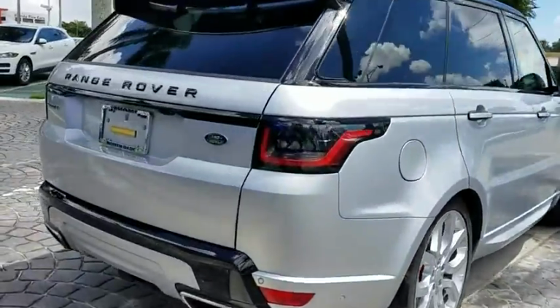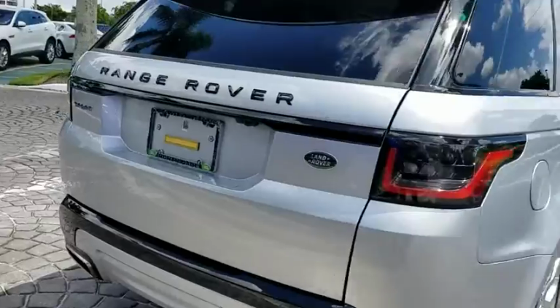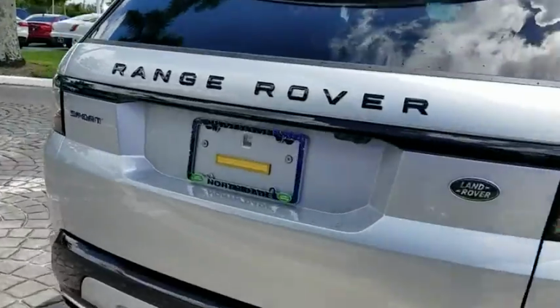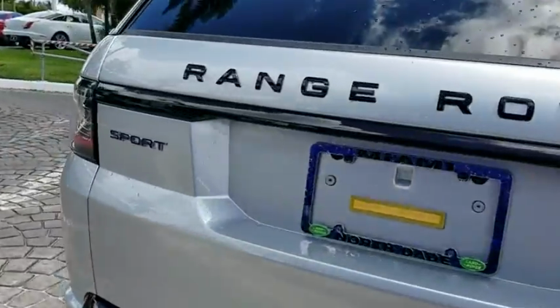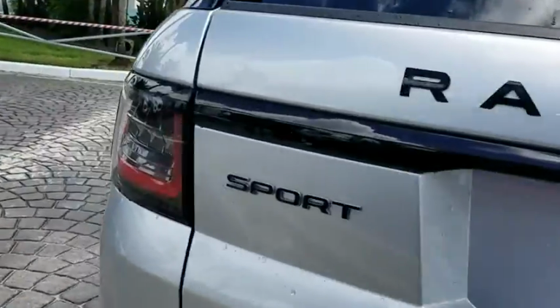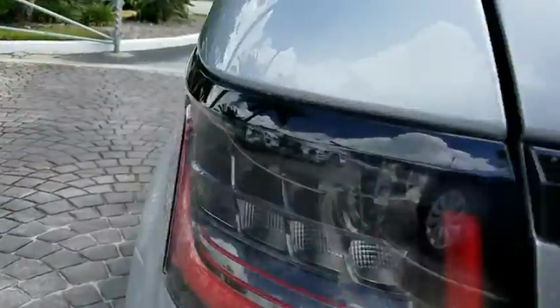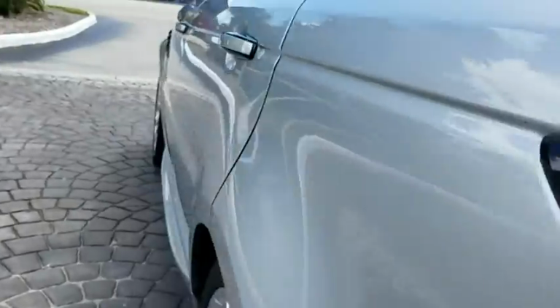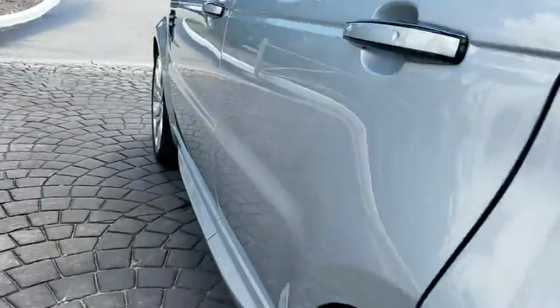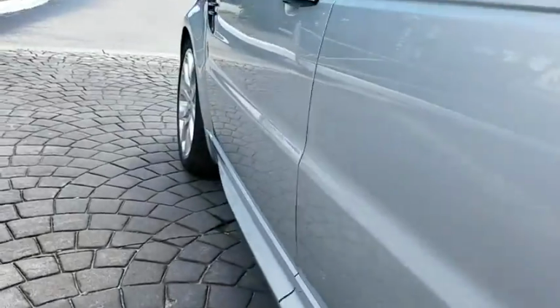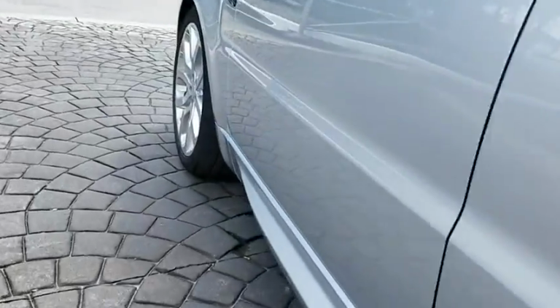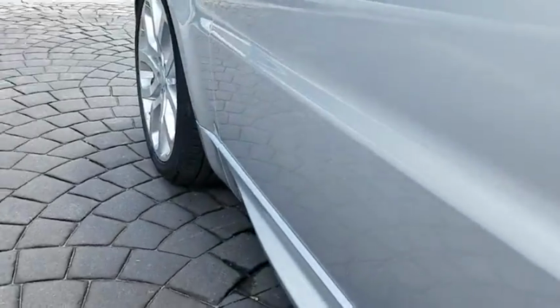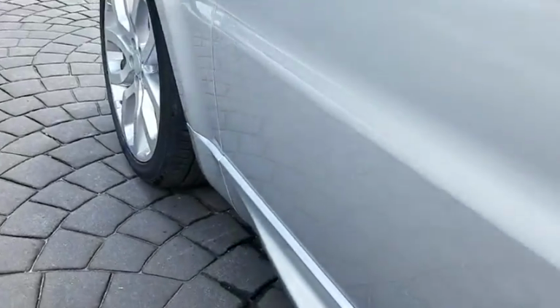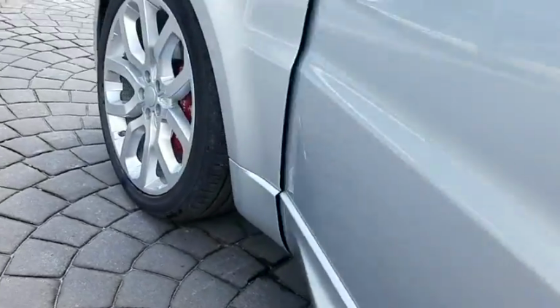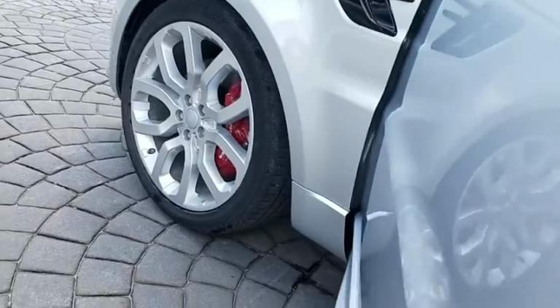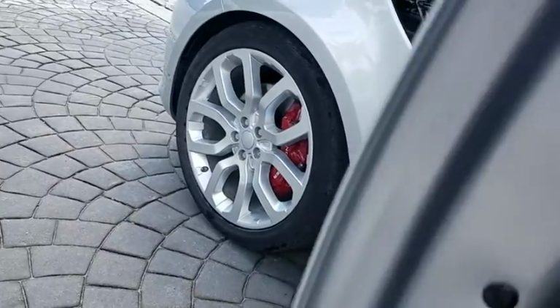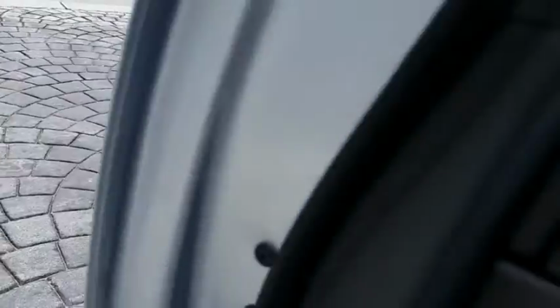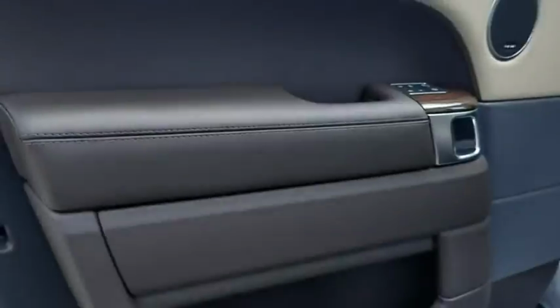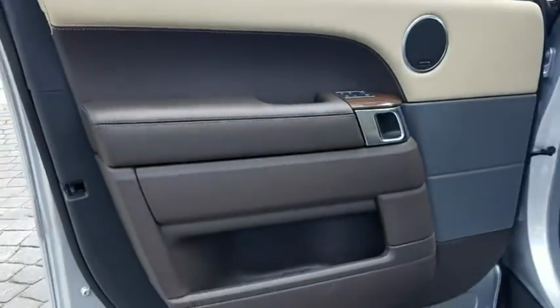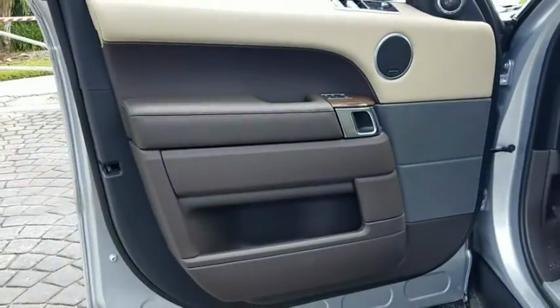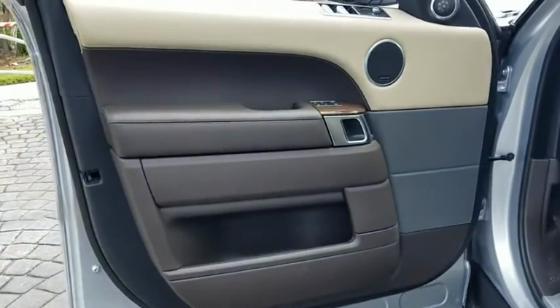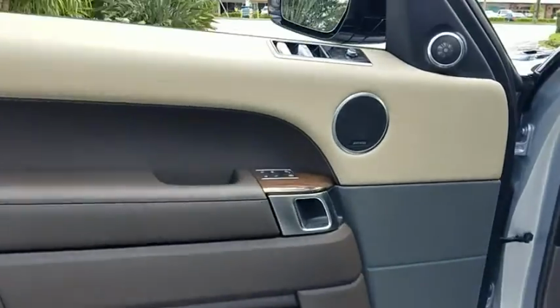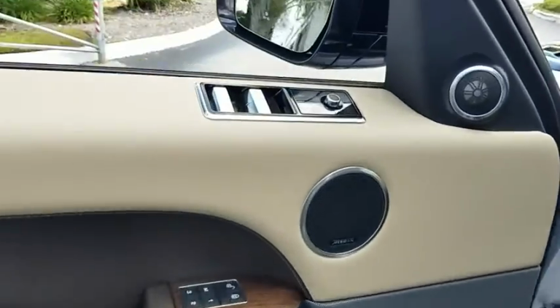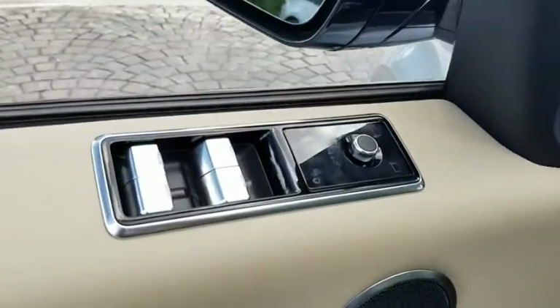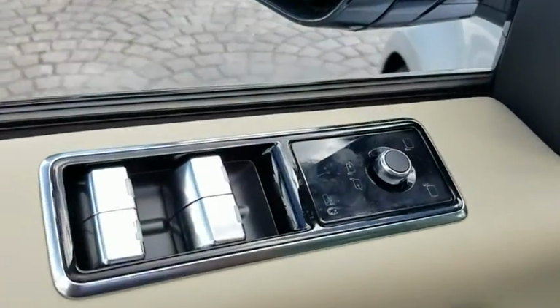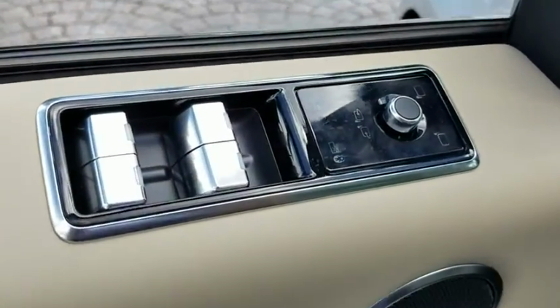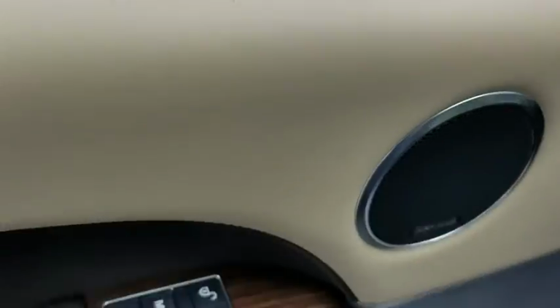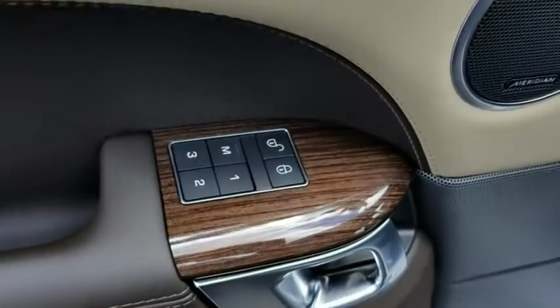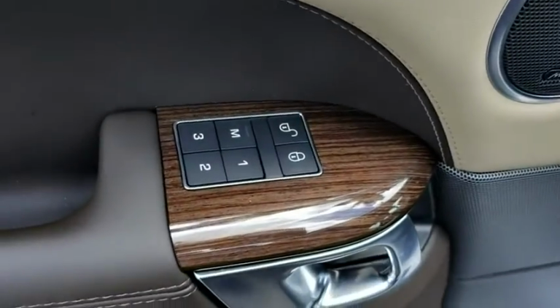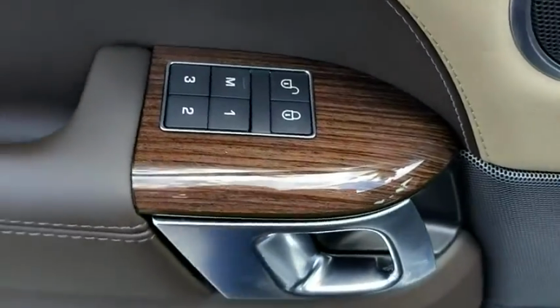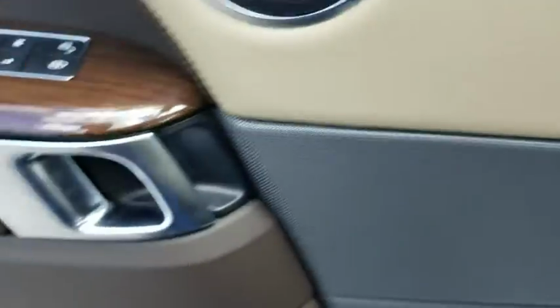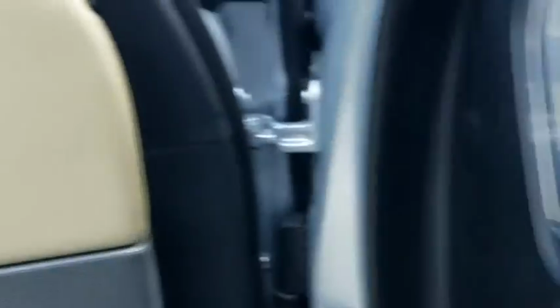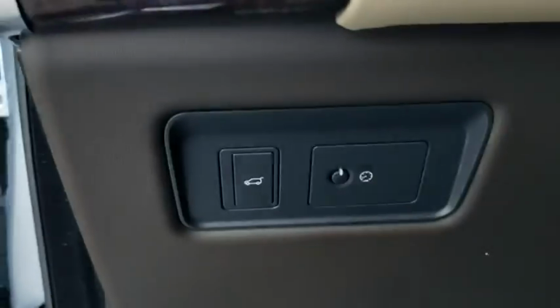Here are some of this vehicle's great options: navigation system, power liftgate, traction control, power passenger seat, tow hitch, dual airbags, alloy wheels, power steering, four-wheel disc brakes, active suspension system.